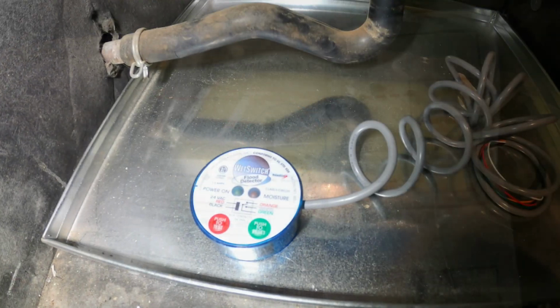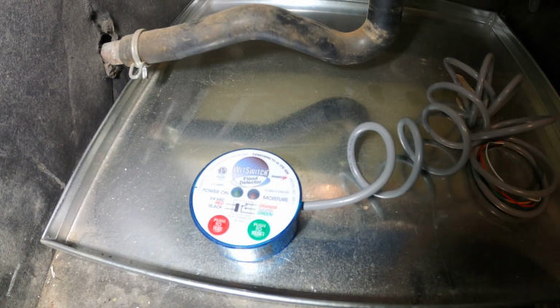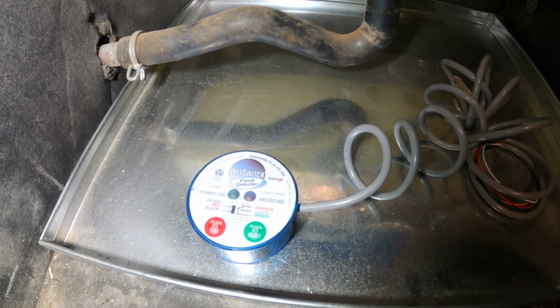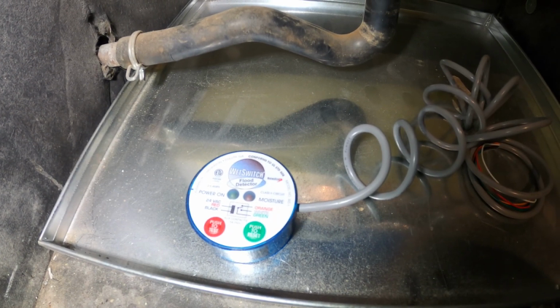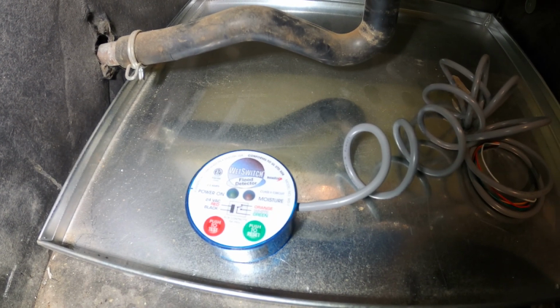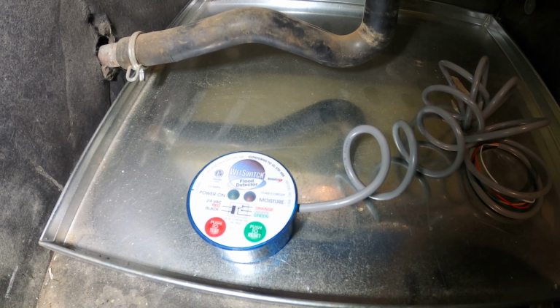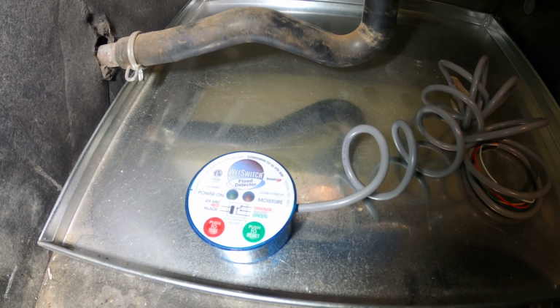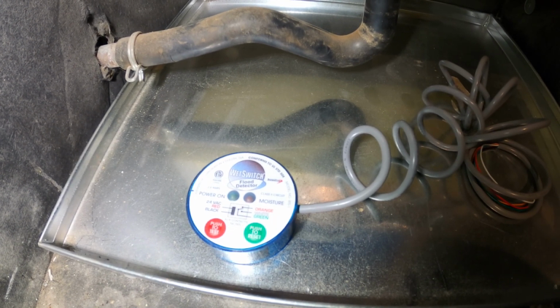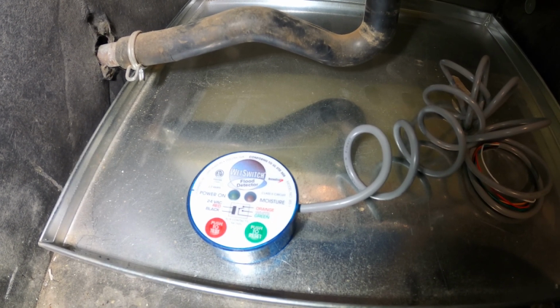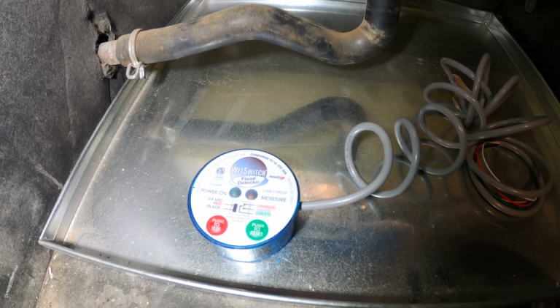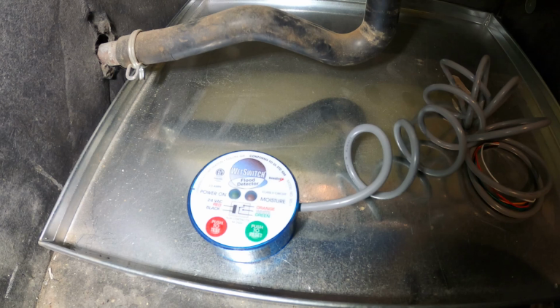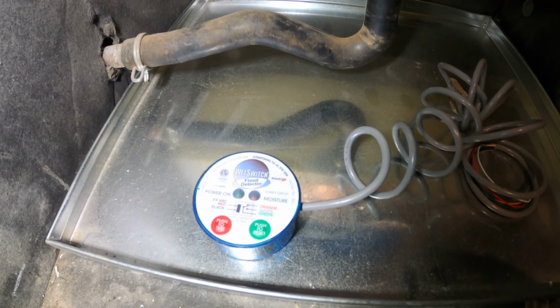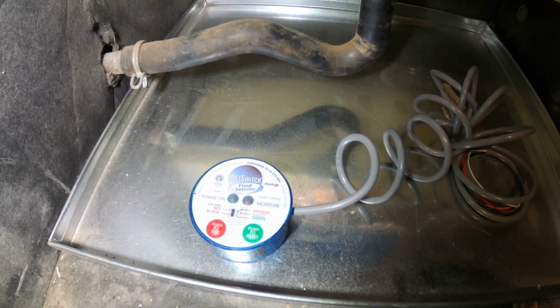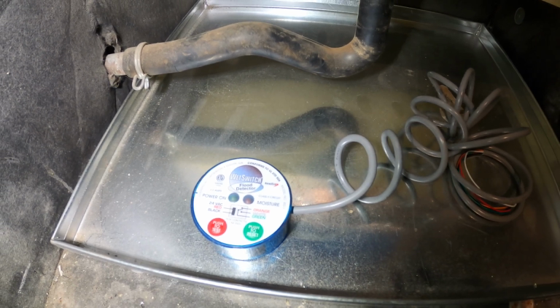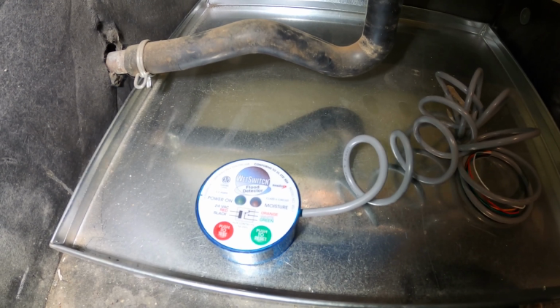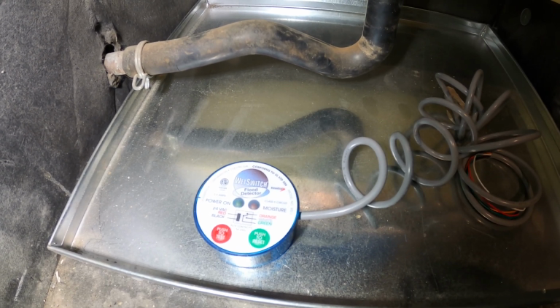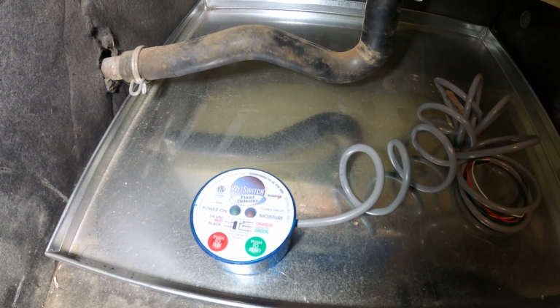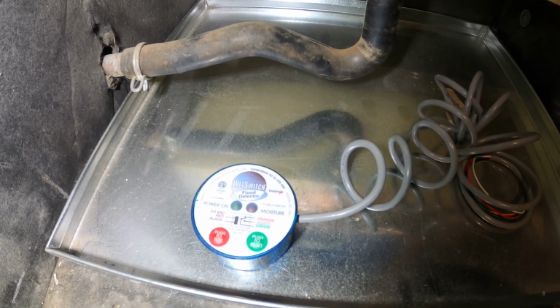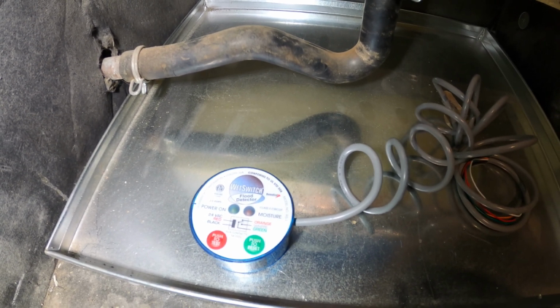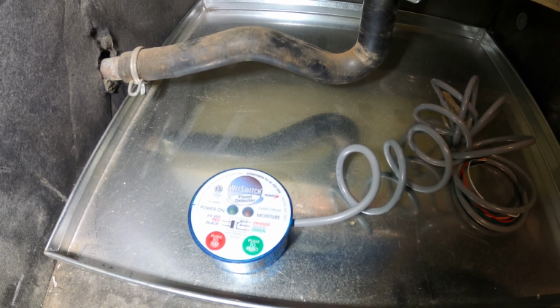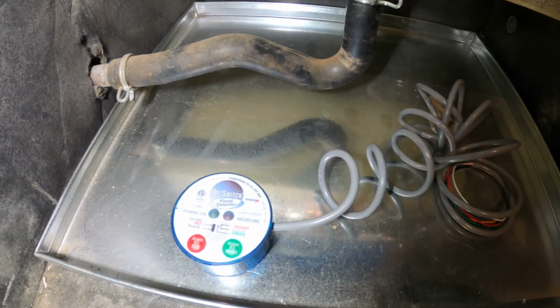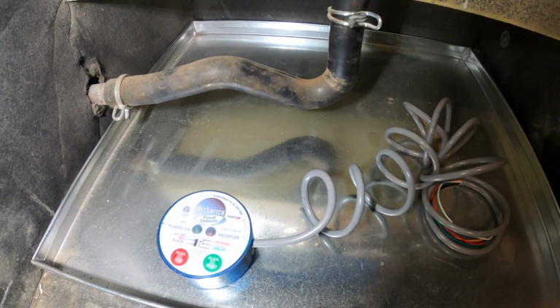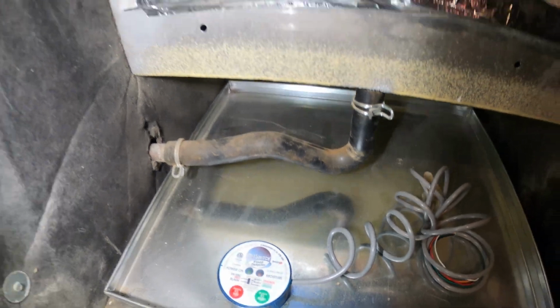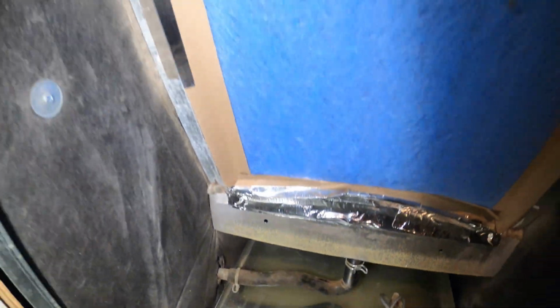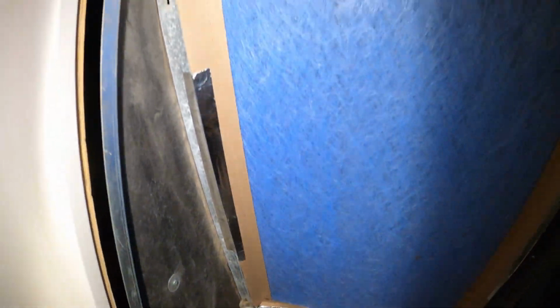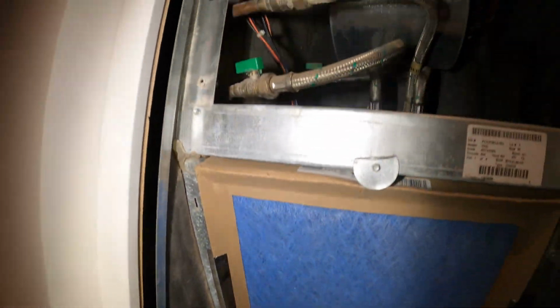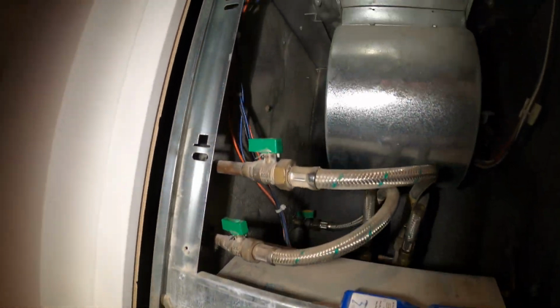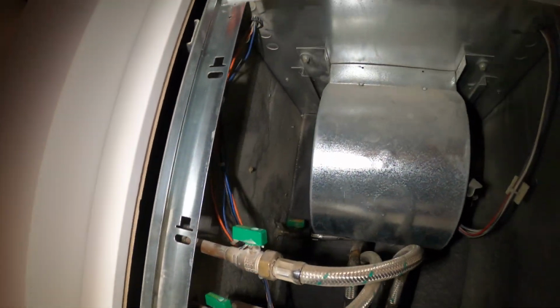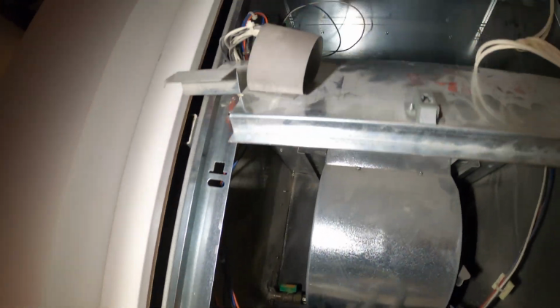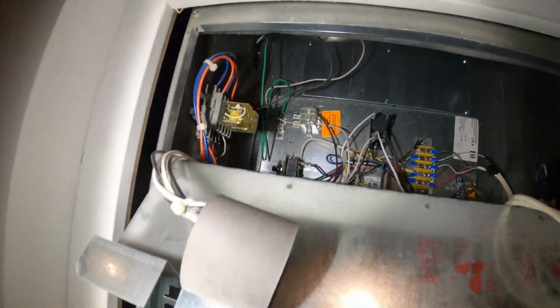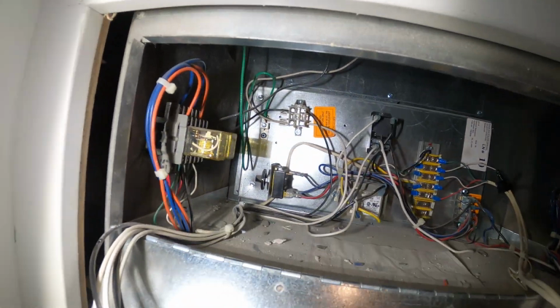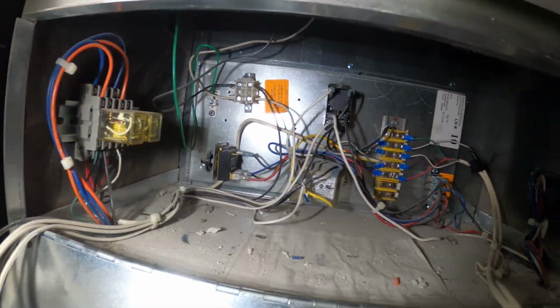Underneath is an auxiliary drain pan and we're going to keep the wet switch over there, so in case there's a leak it's going to fall into this pan and set off the sensor from here. We're just going to run these wires up neatly into our control panel.